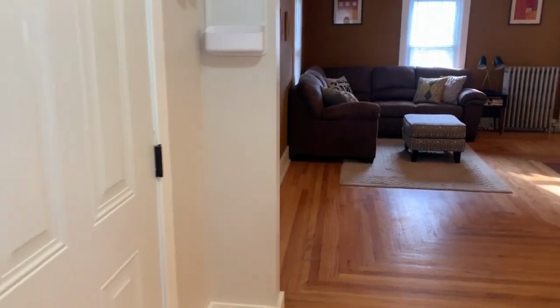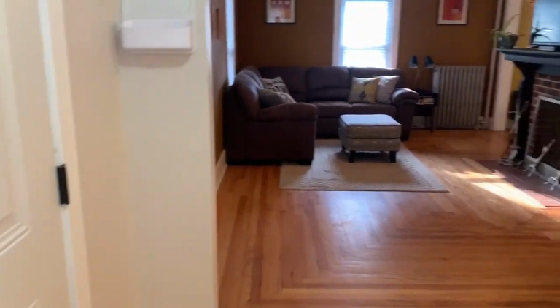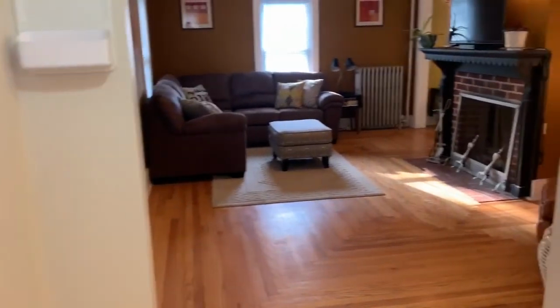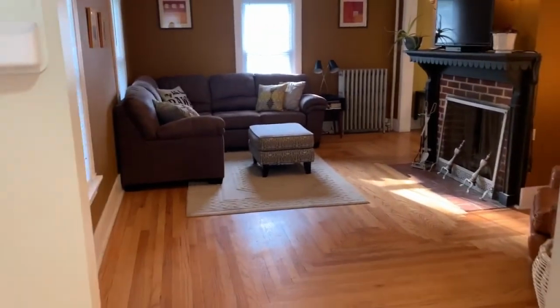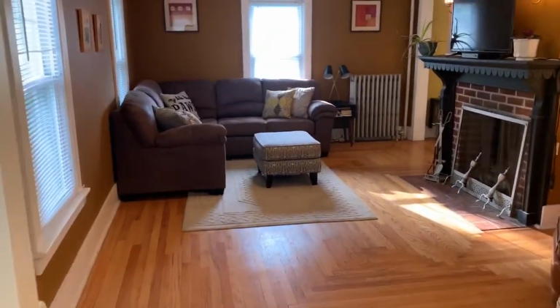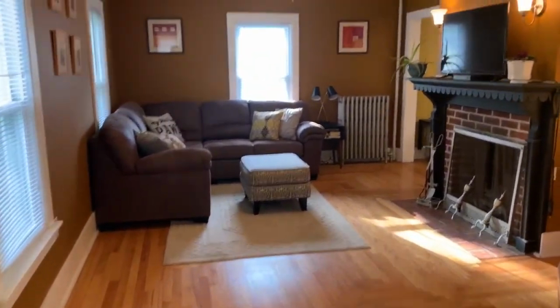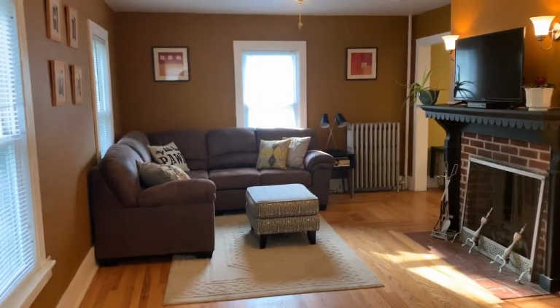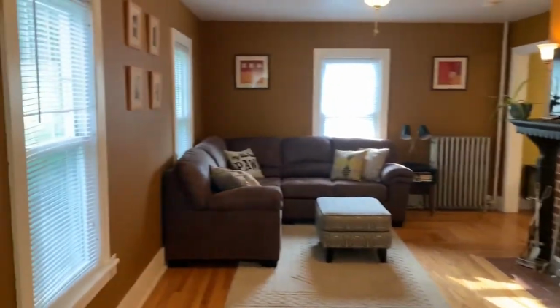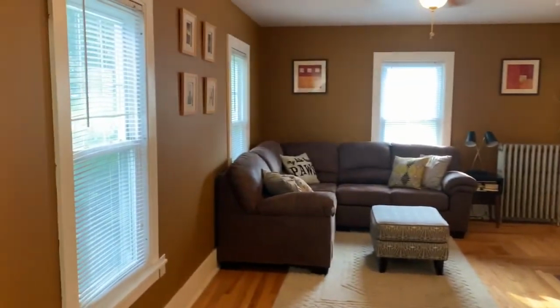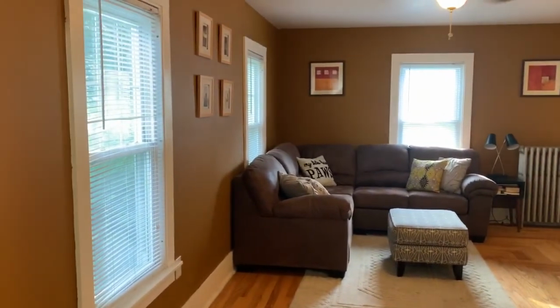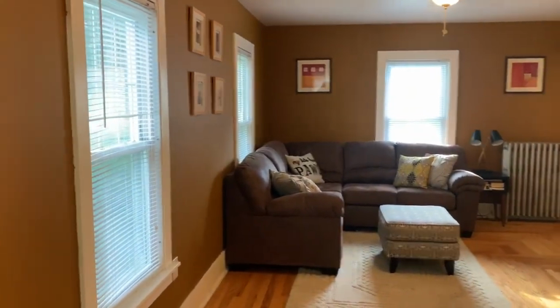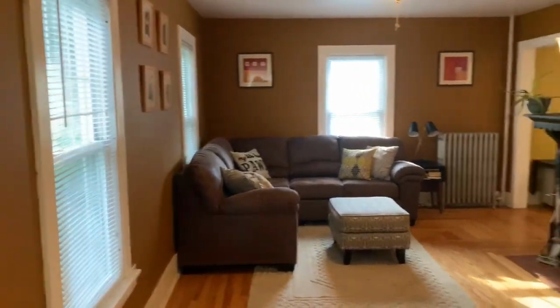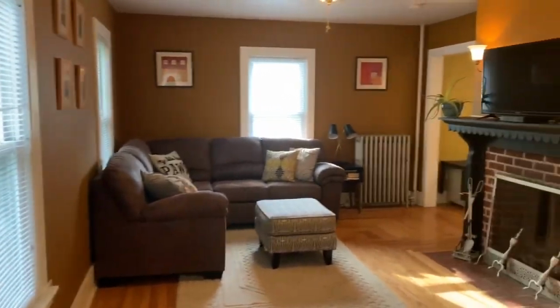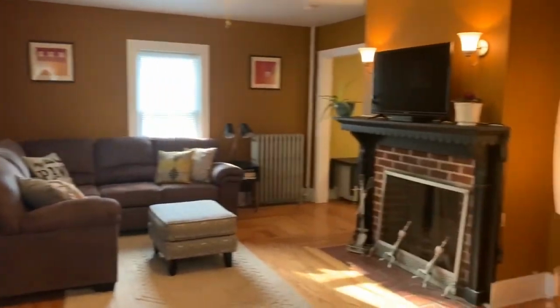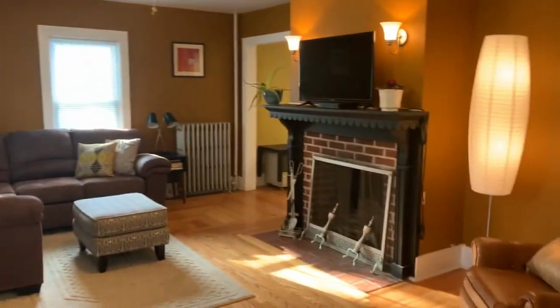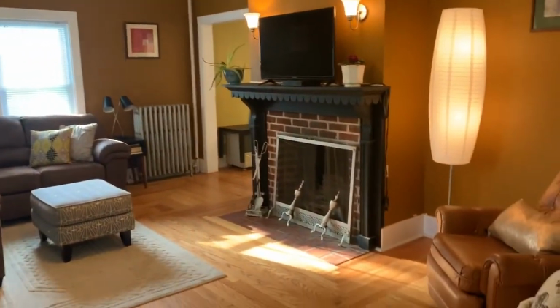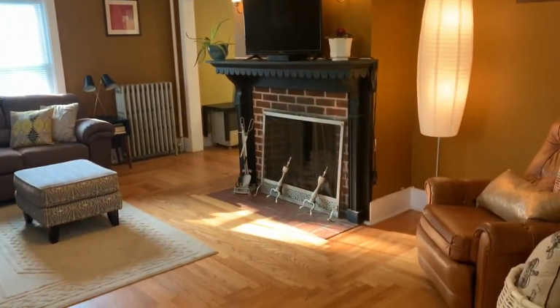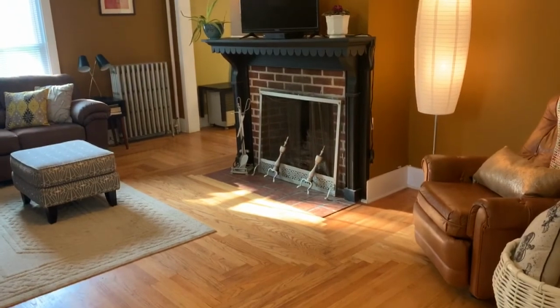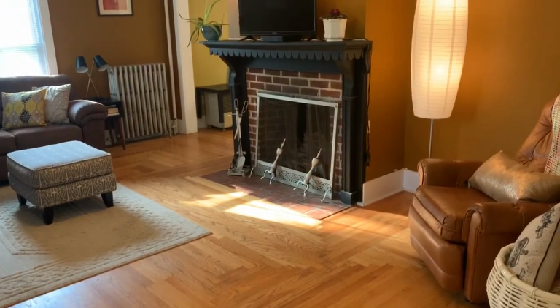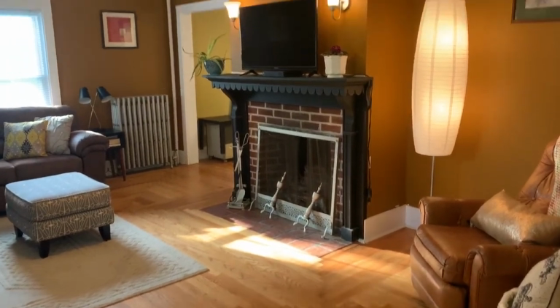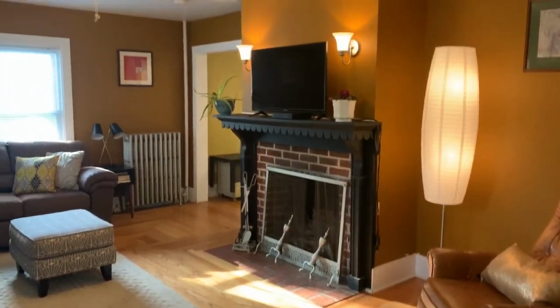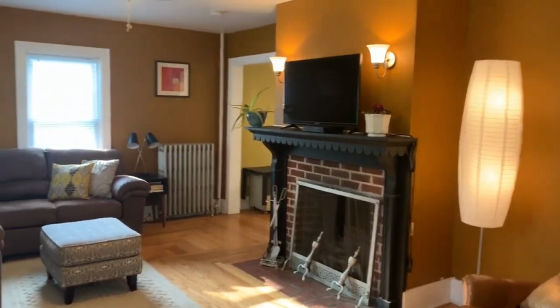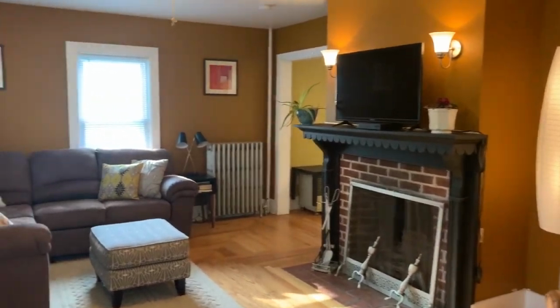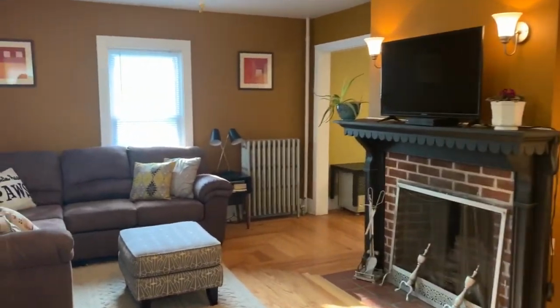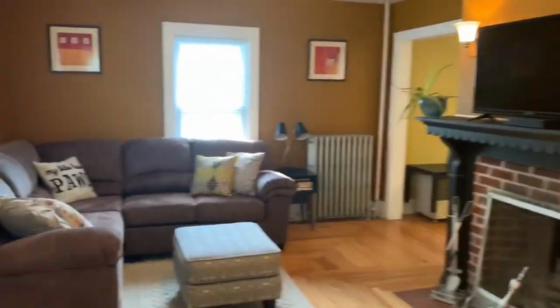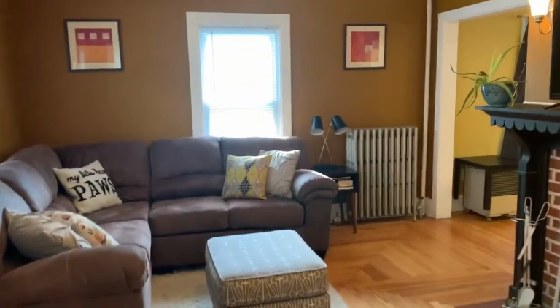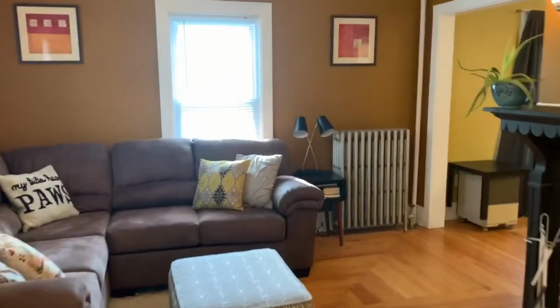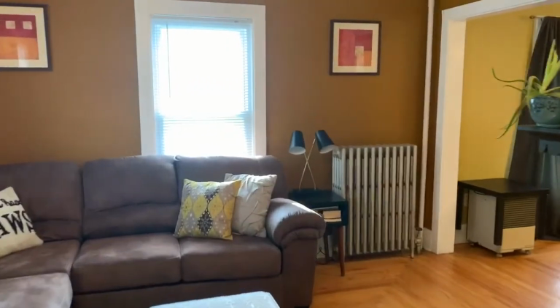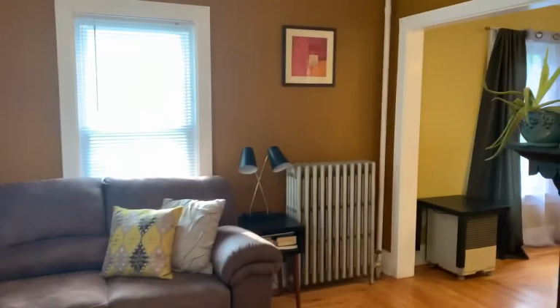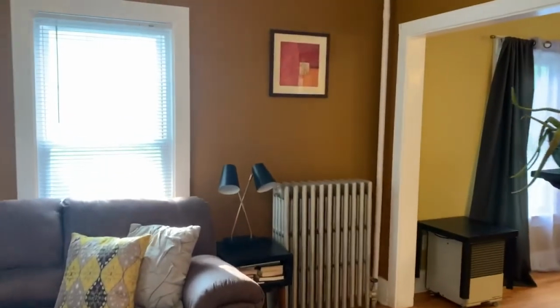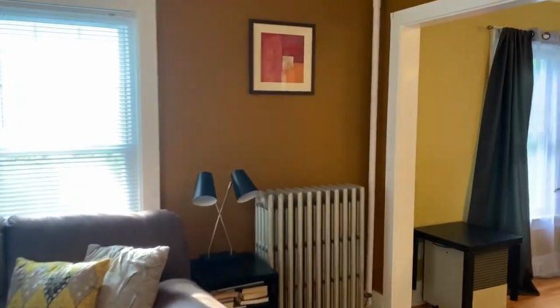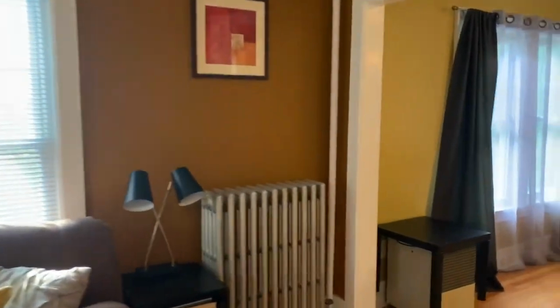Hey guys, it's Jennifer Hoffman from Hoffman Real Estate. I'm at my brand new listing. This is 315 Elm Street in Bennington. This home has been listed for $195,000.